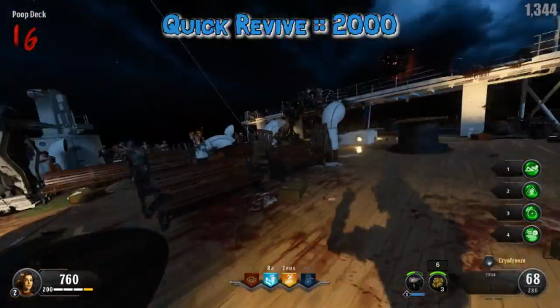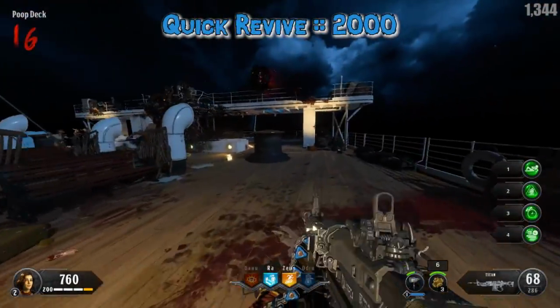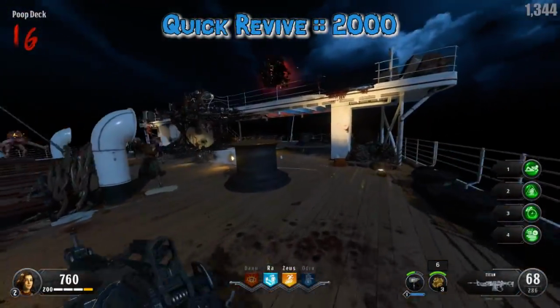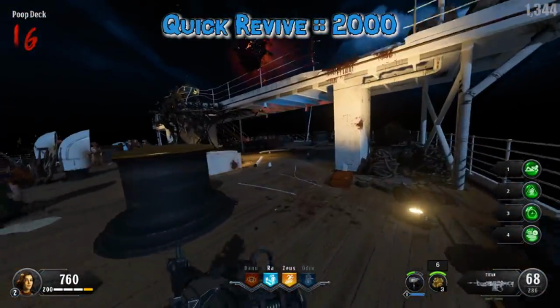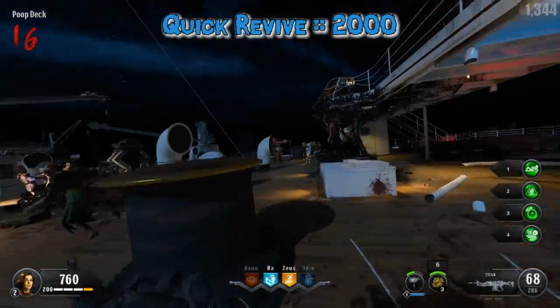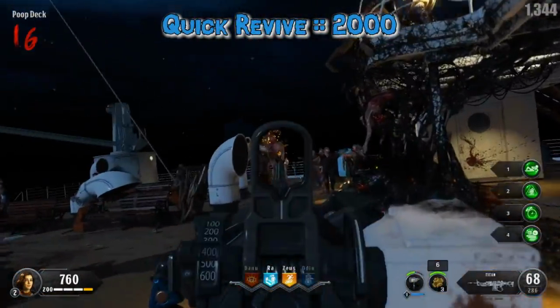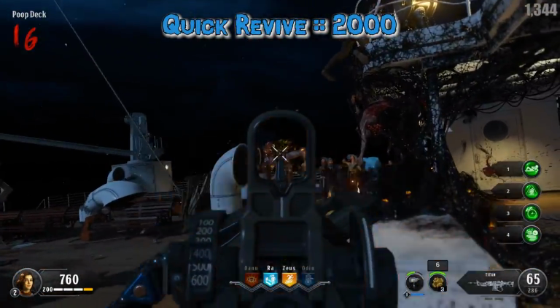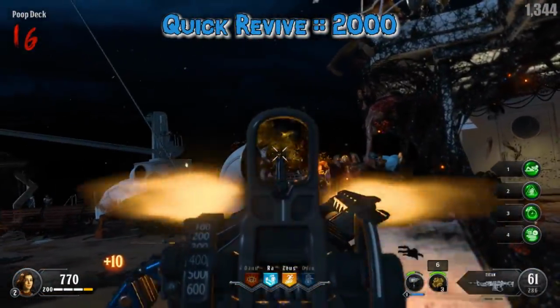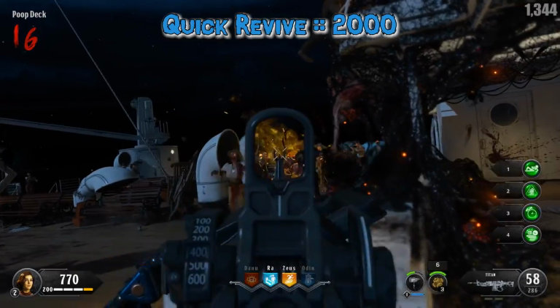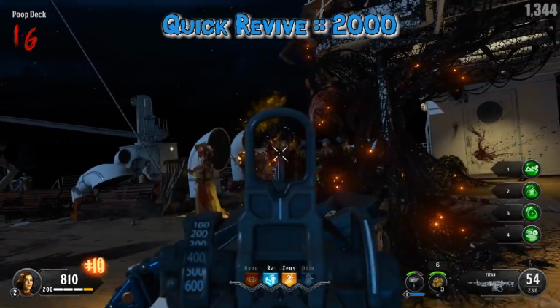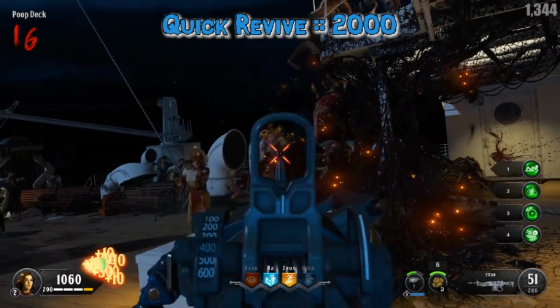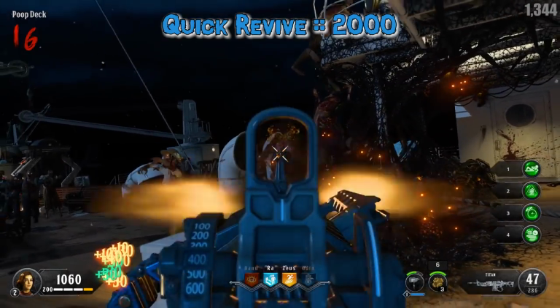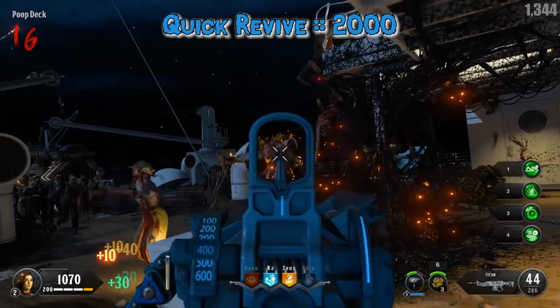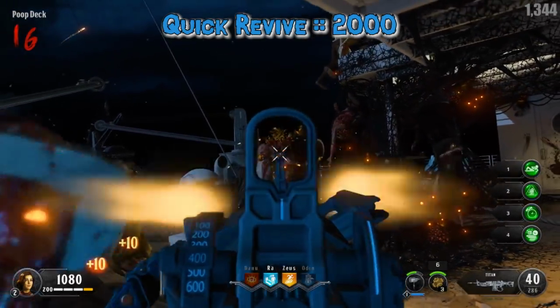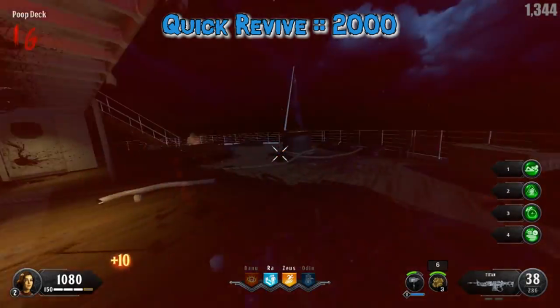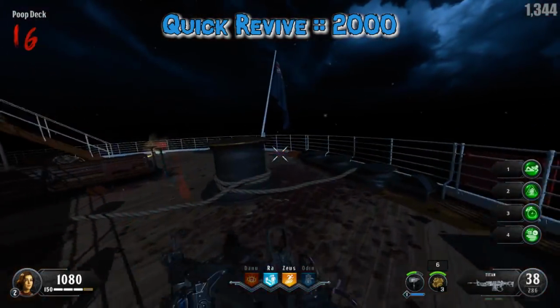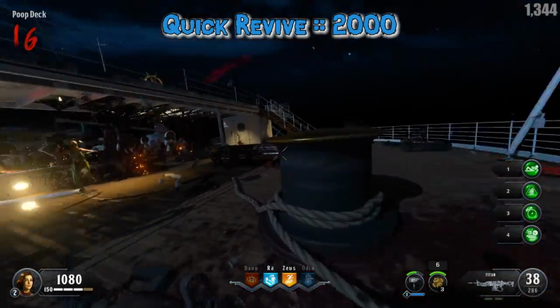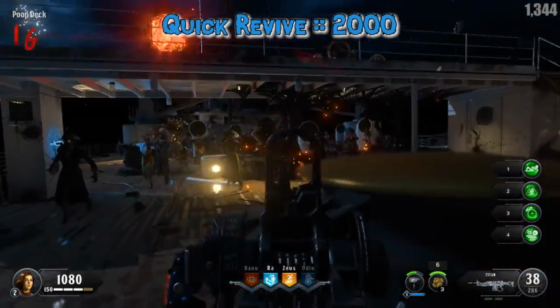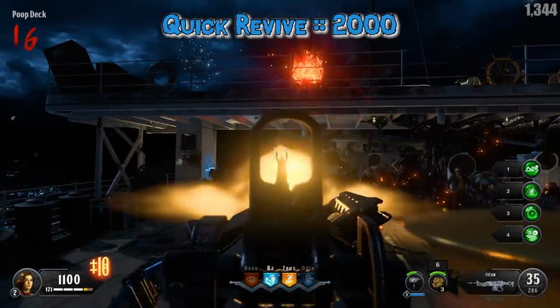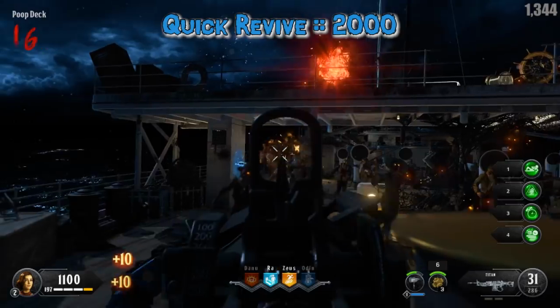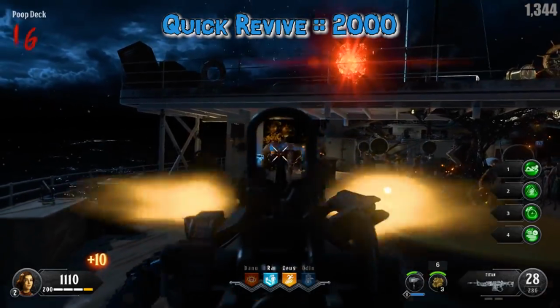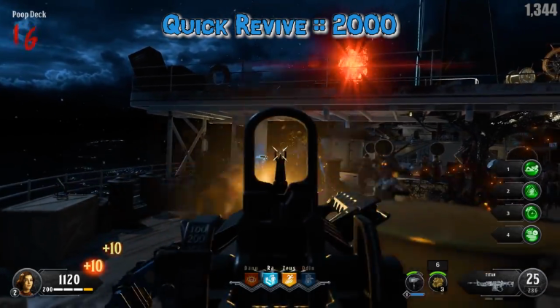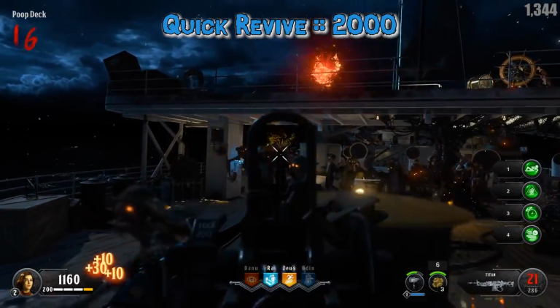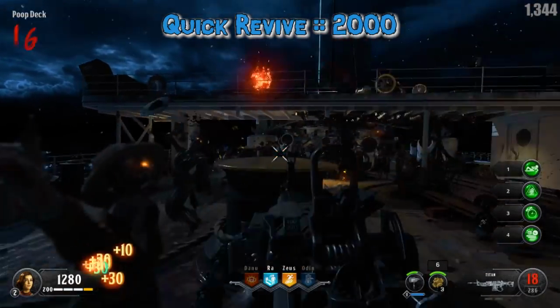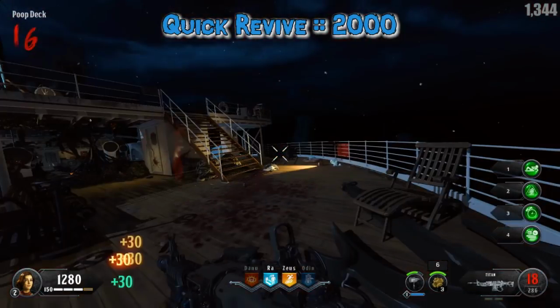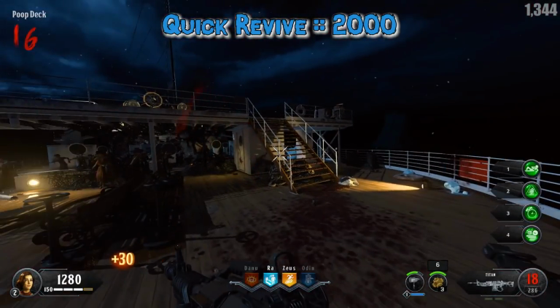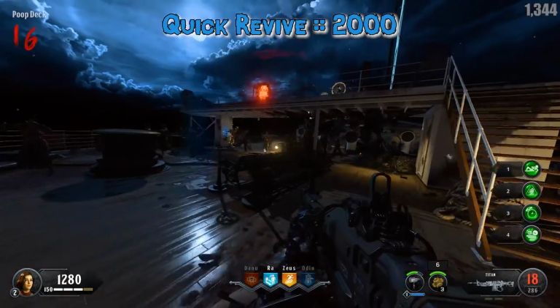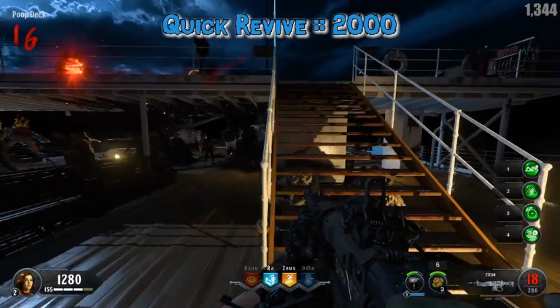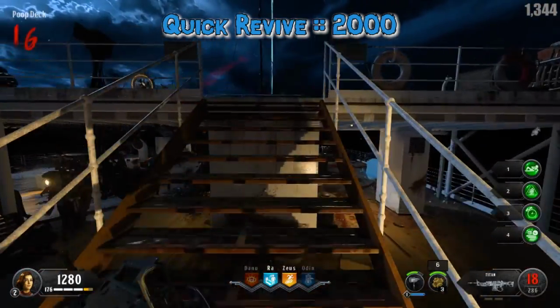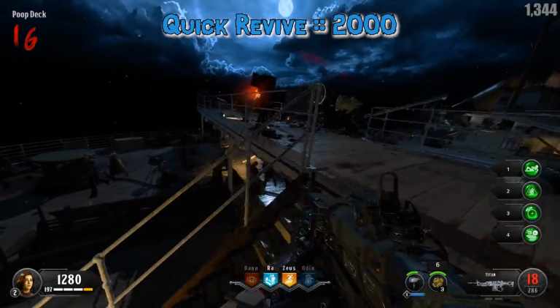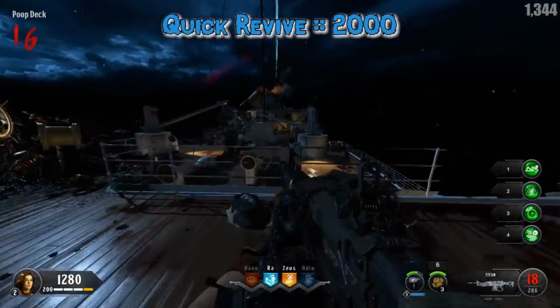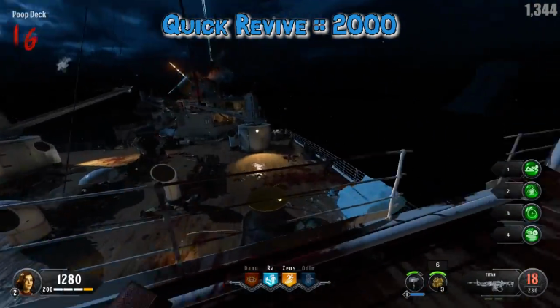Krug Revive costs 2000 points and it says shorter delay before regenerating health and increased regeneration rate, as well as reviving players faster. Its modifier says gain a movement speed boost after health regeneration starts.